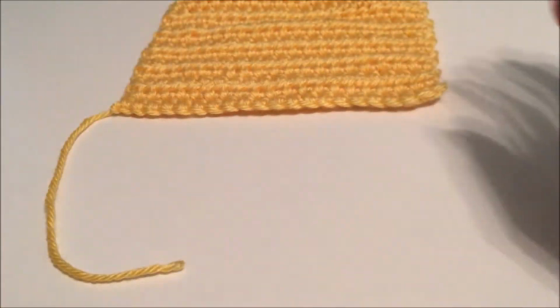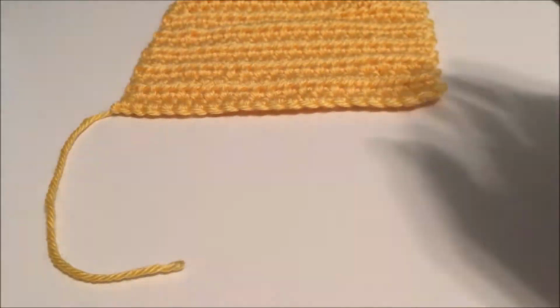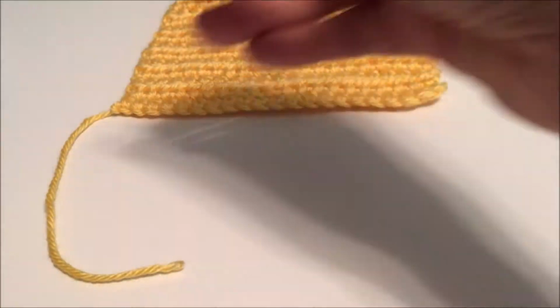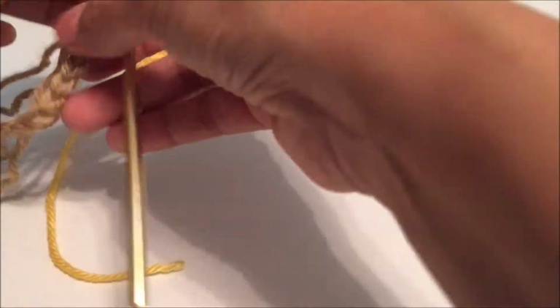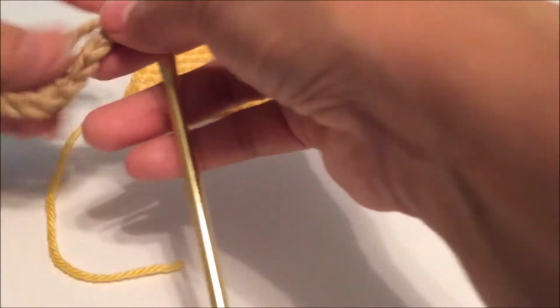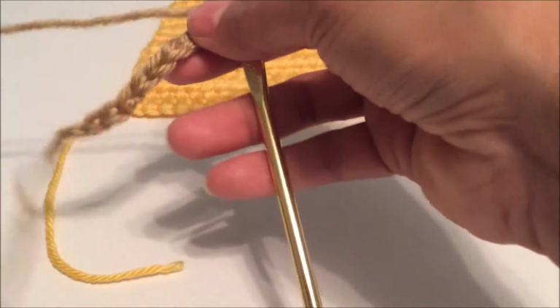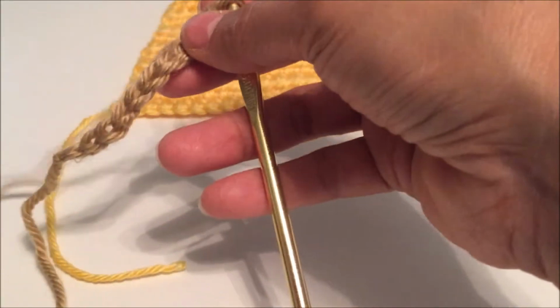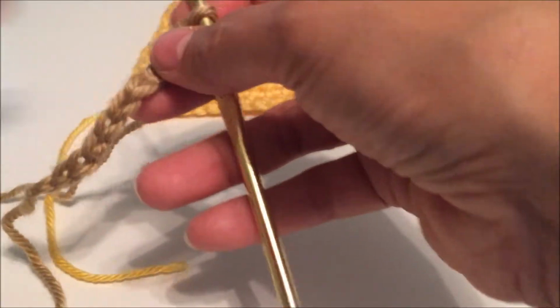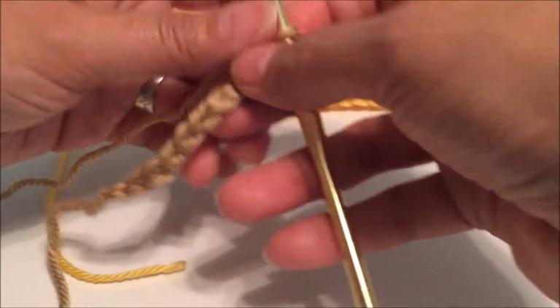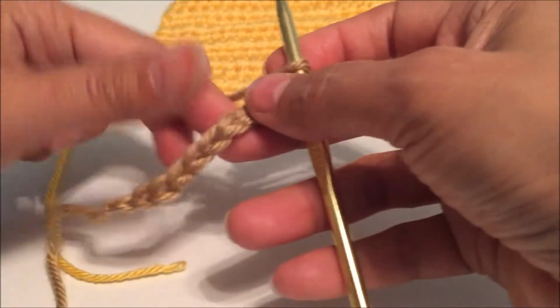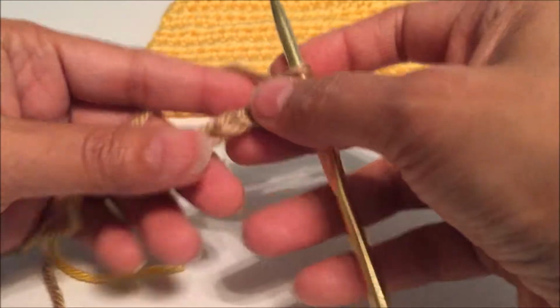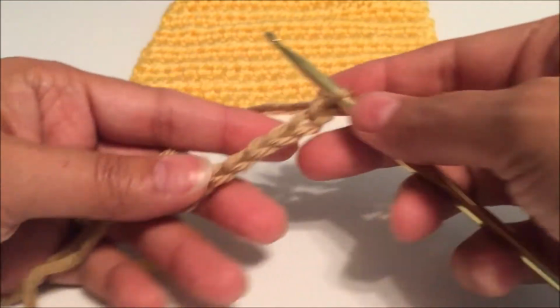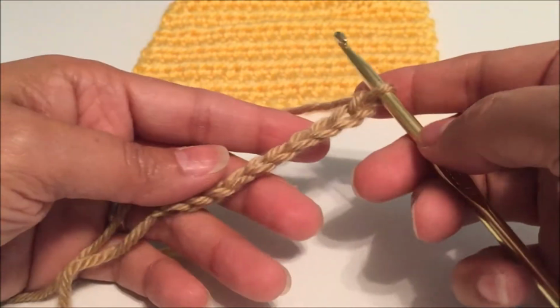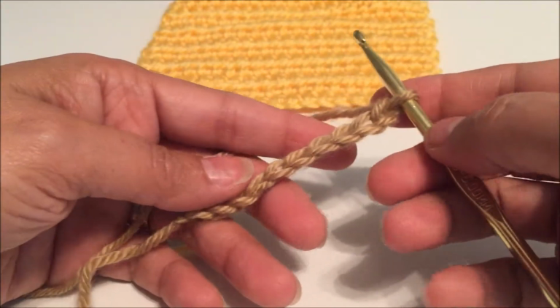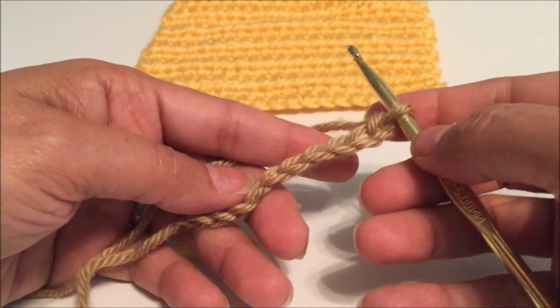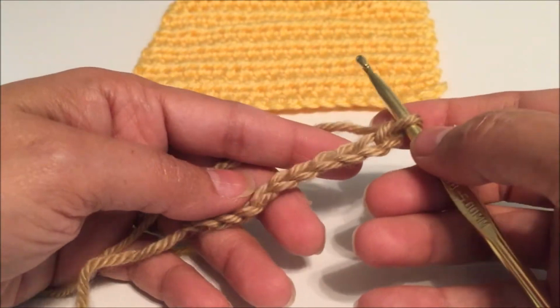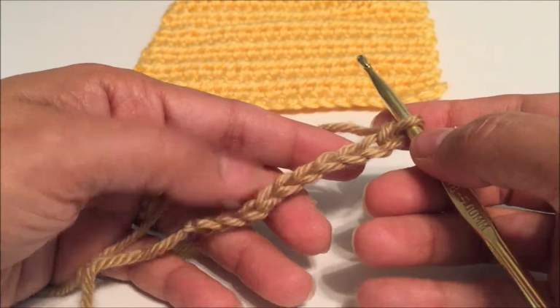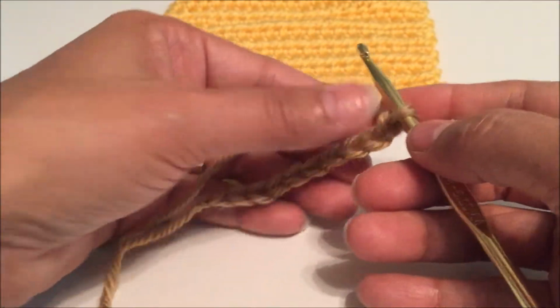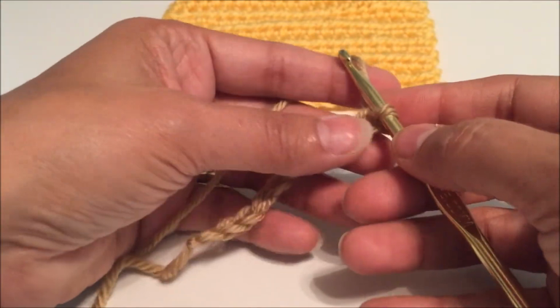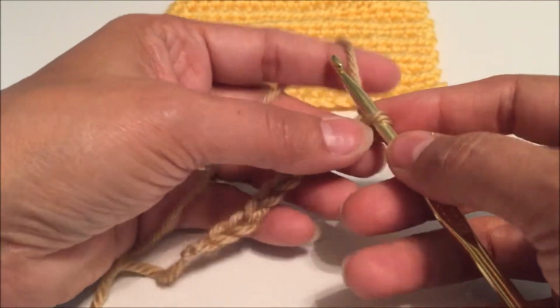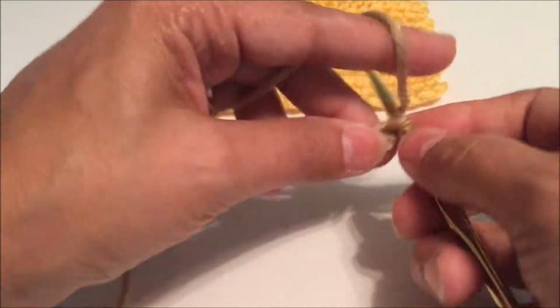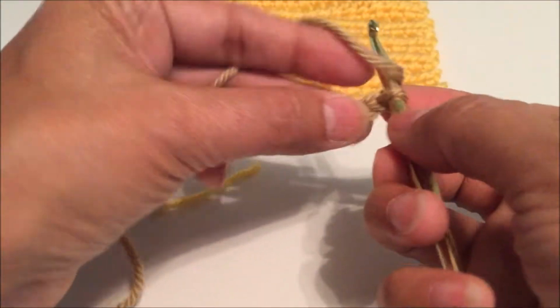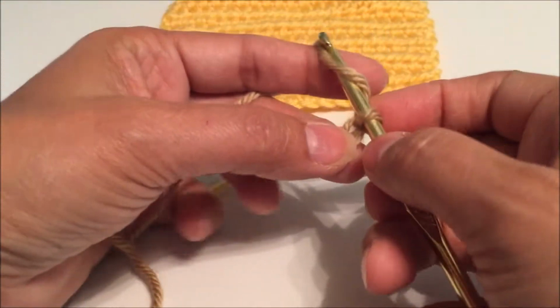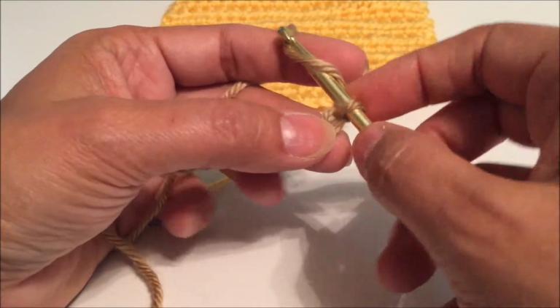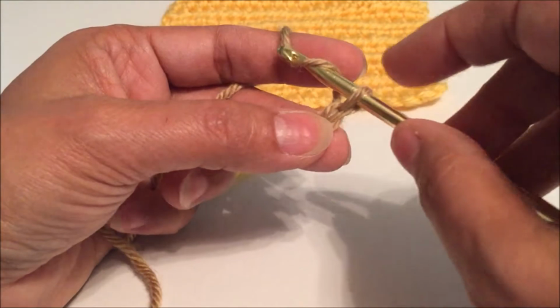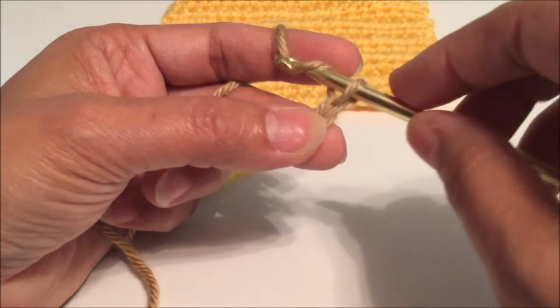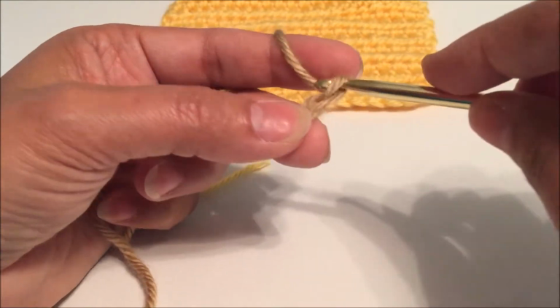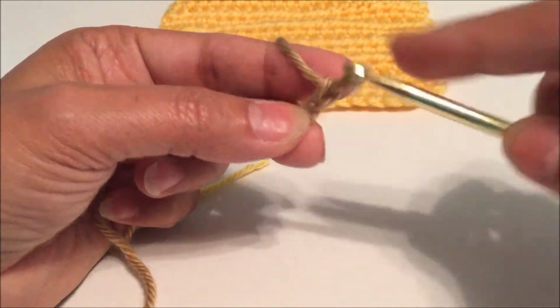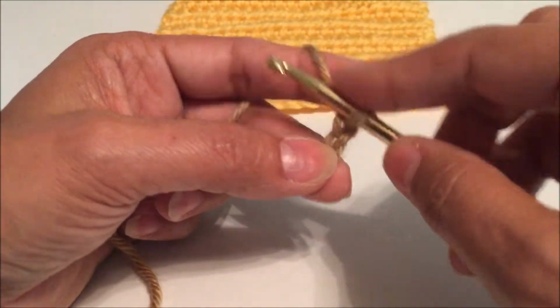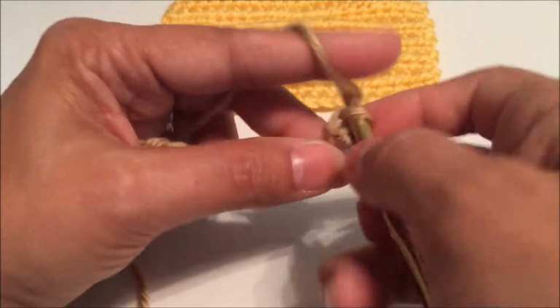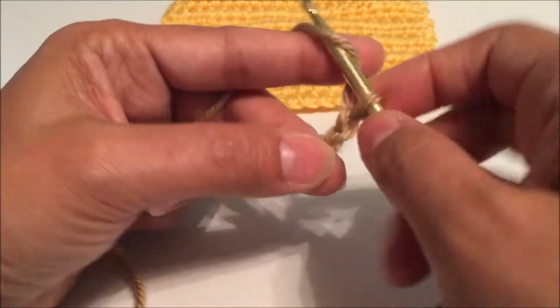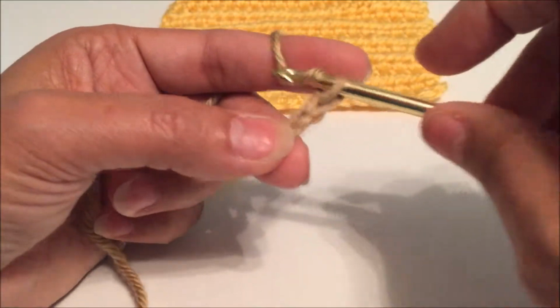I have already crocheted 10 chains, and in order to get my height for the next row, I am going to go ahead and chain up two more.